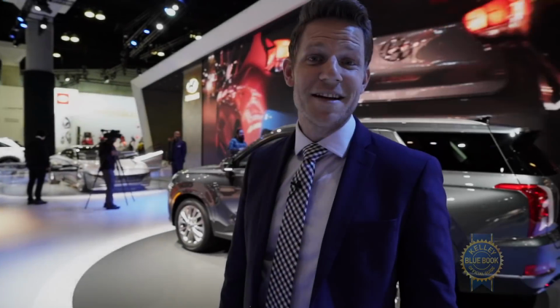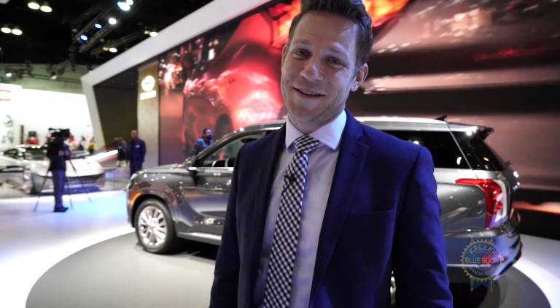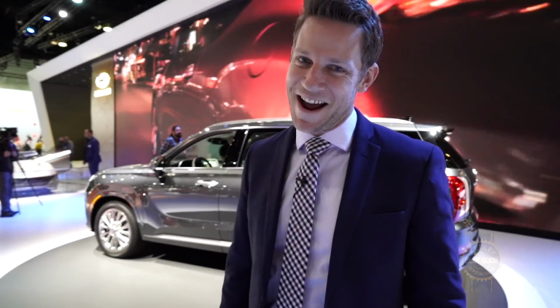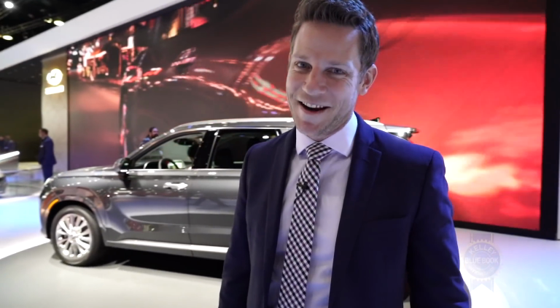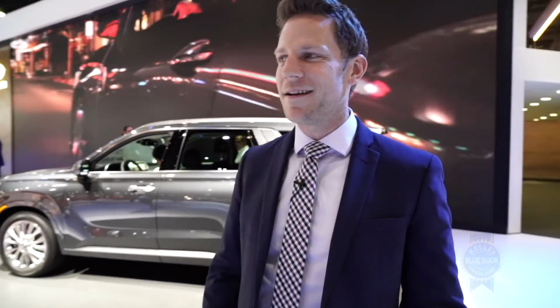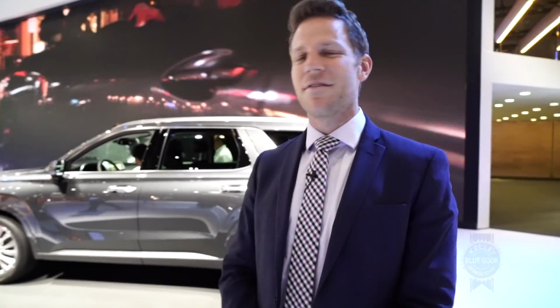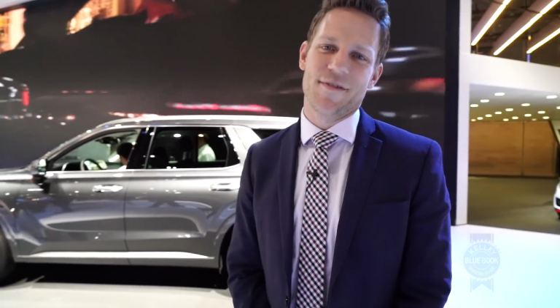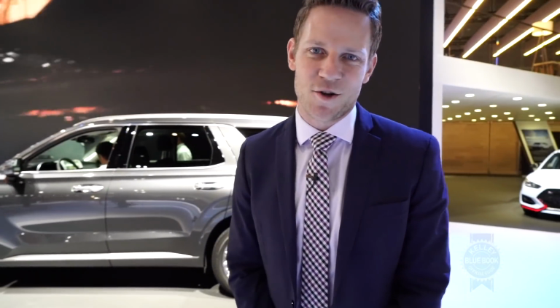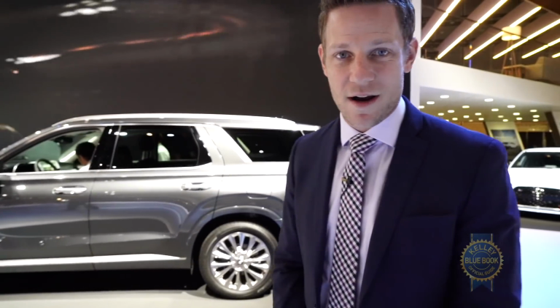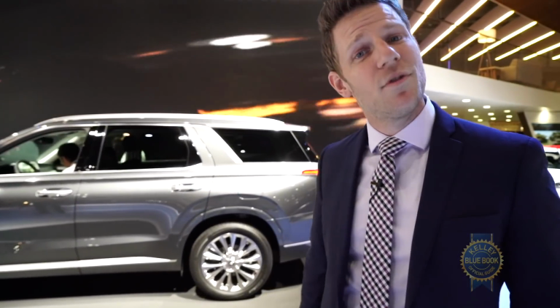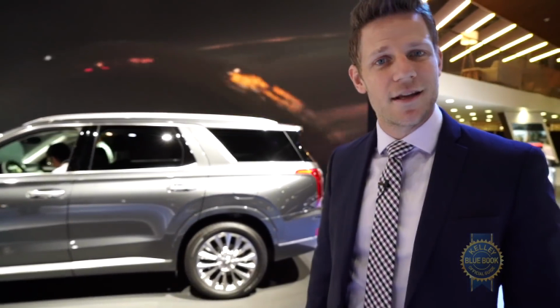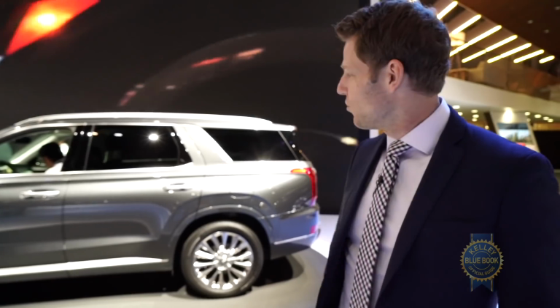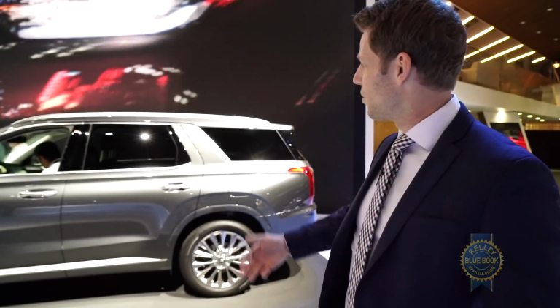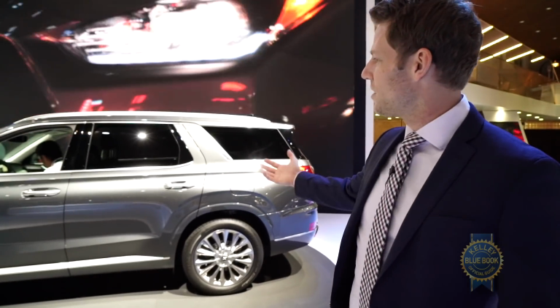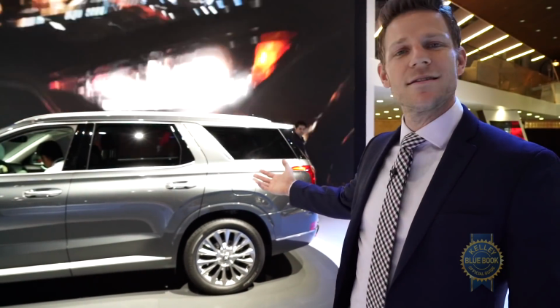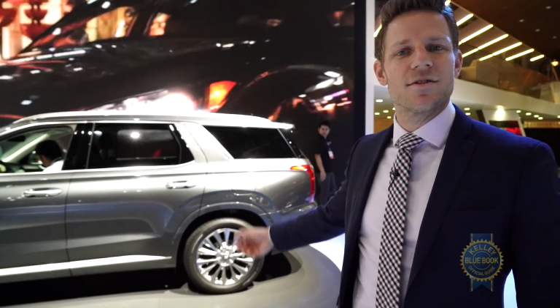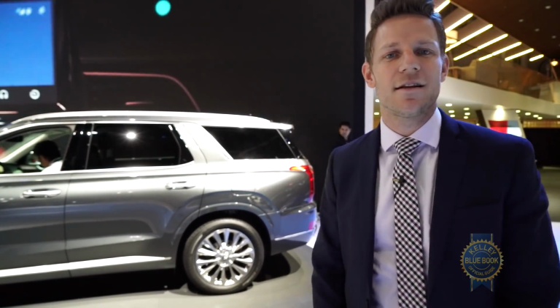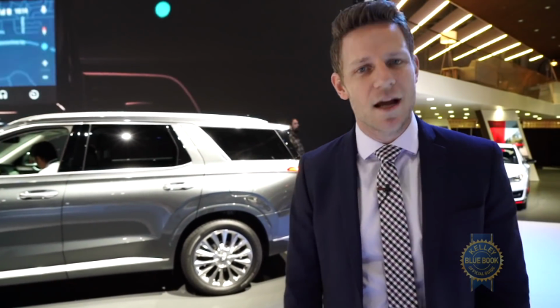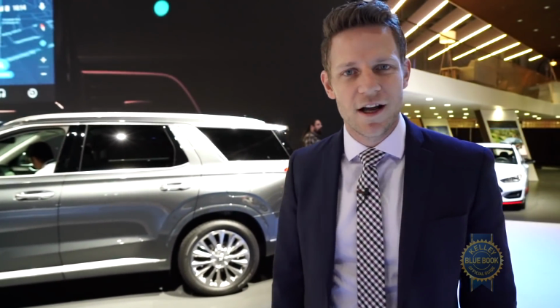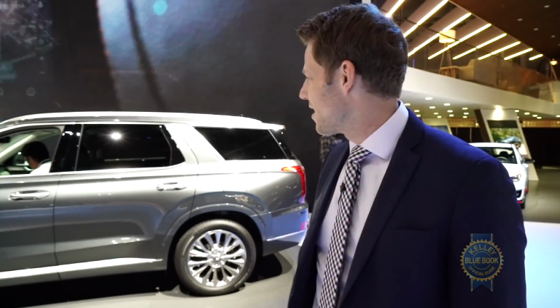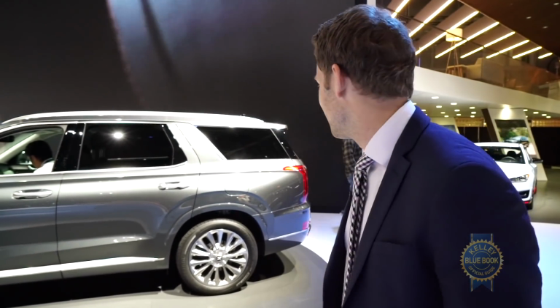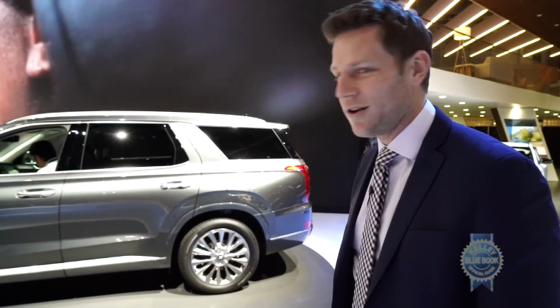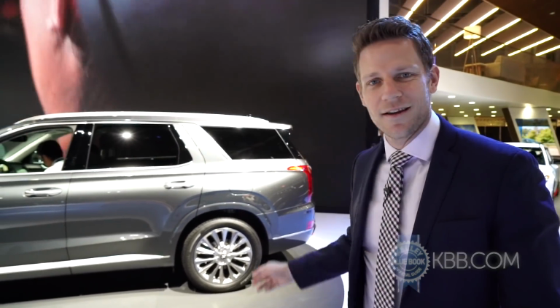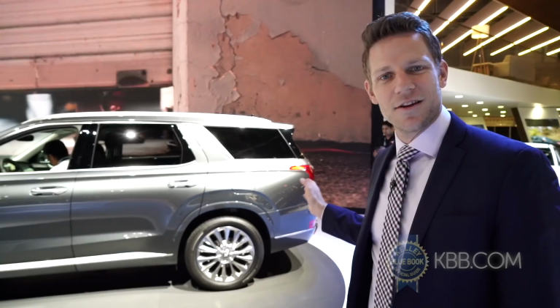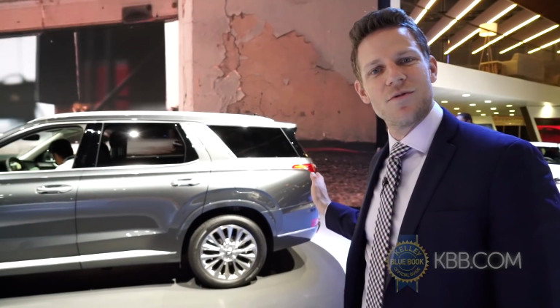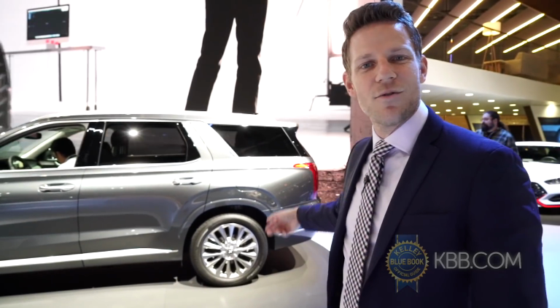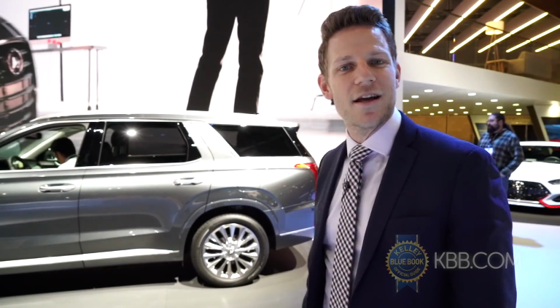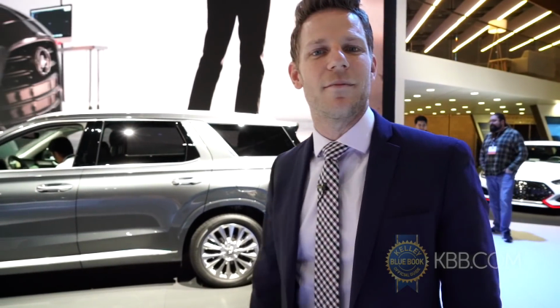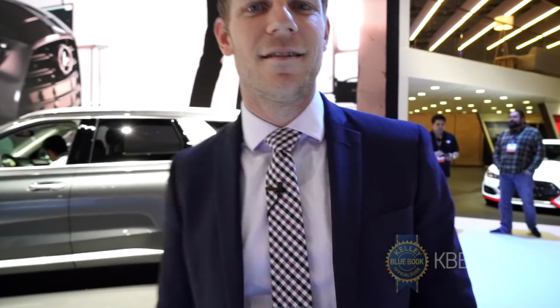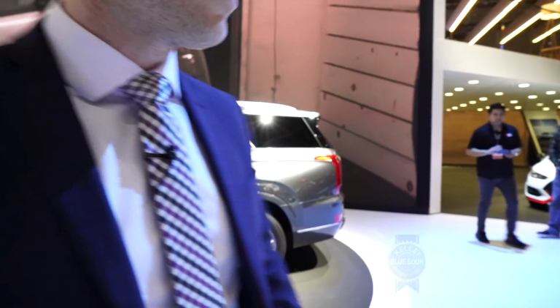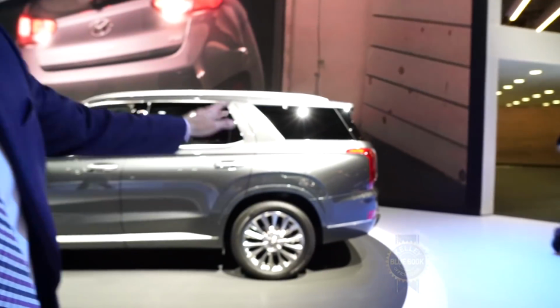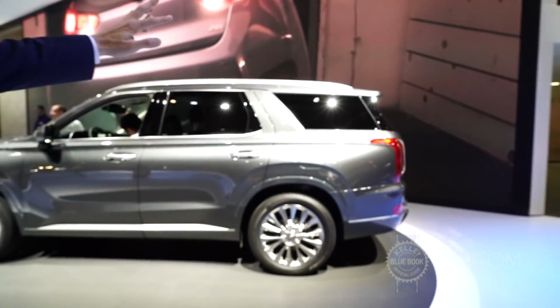Pricing hasn't been announced yet, but a roughly $33,000 starting price is a pretty good guess when the 2020 Palisade goes on sale in the summer of 2019. And now look — the tail is rotating away gently from us. Bye, Palisade.